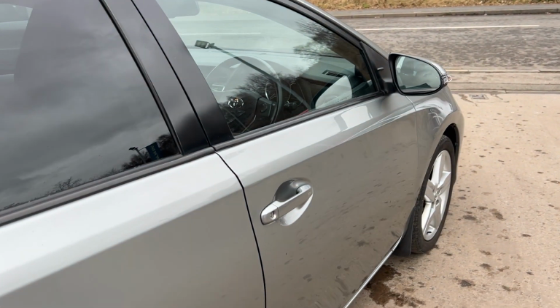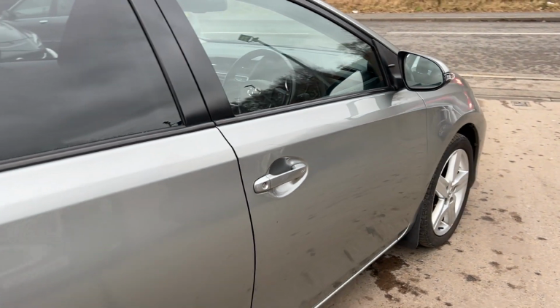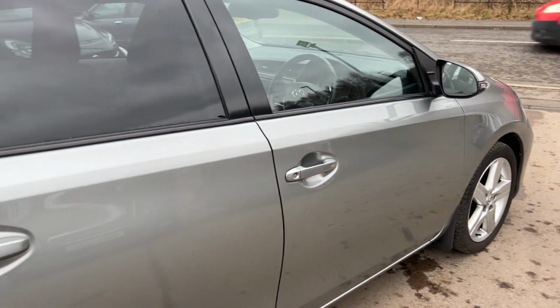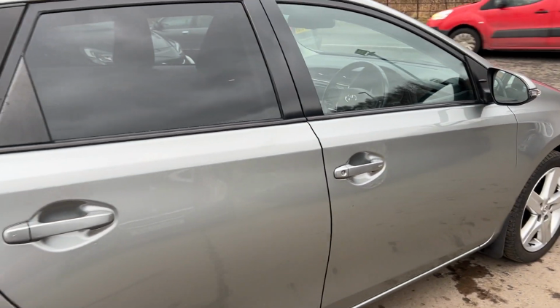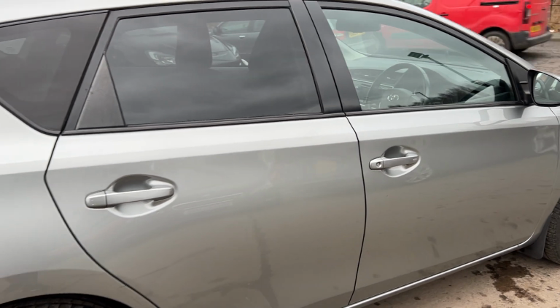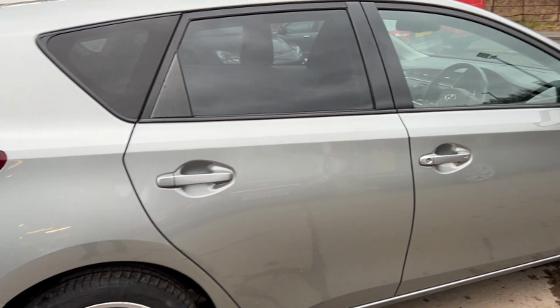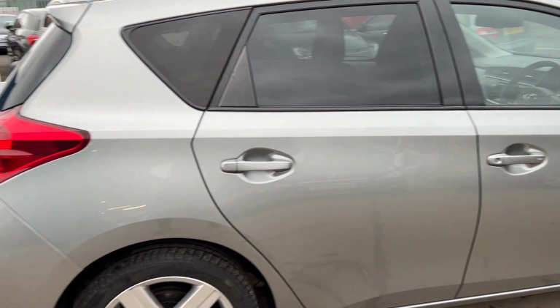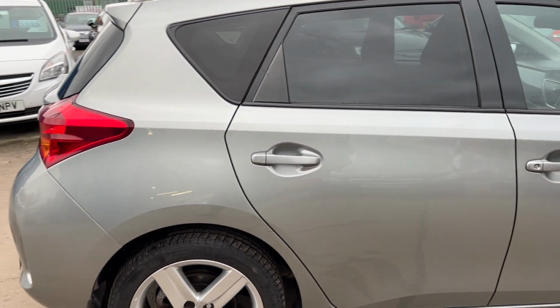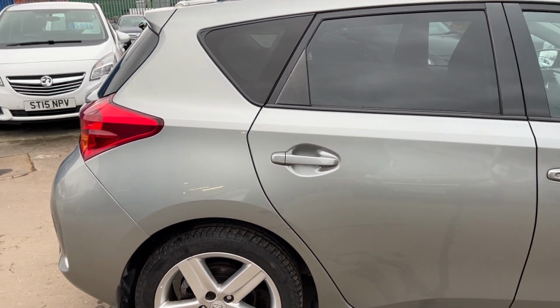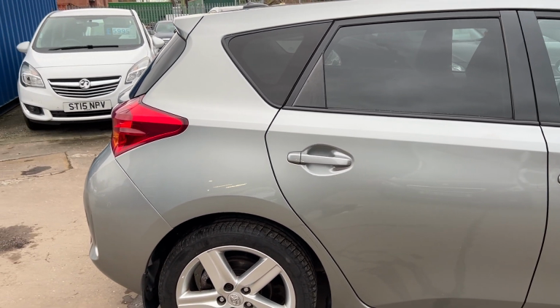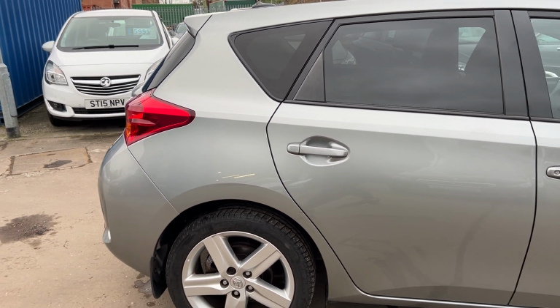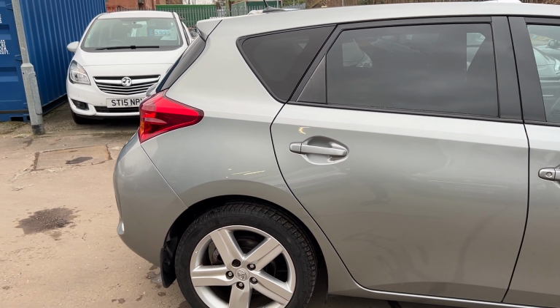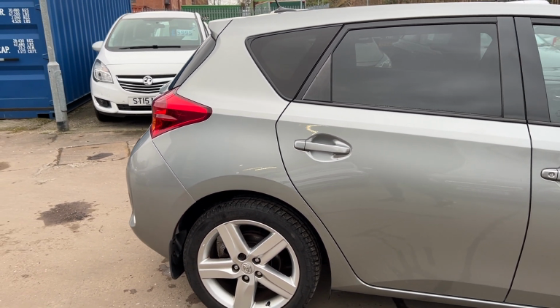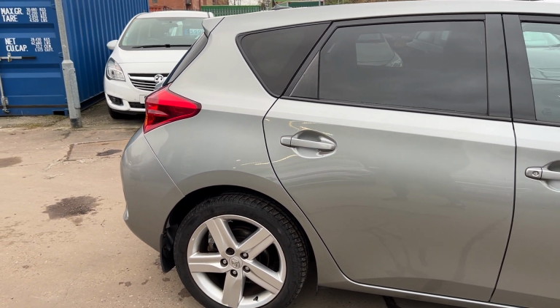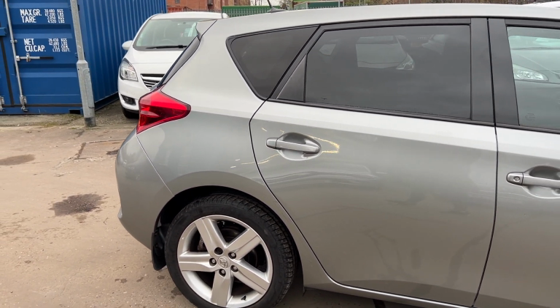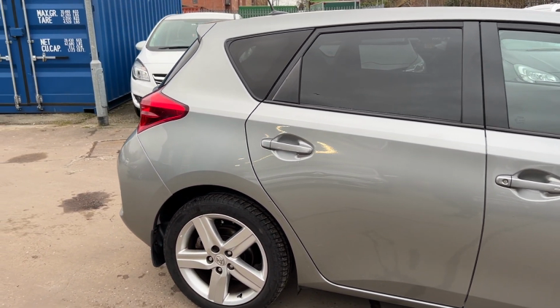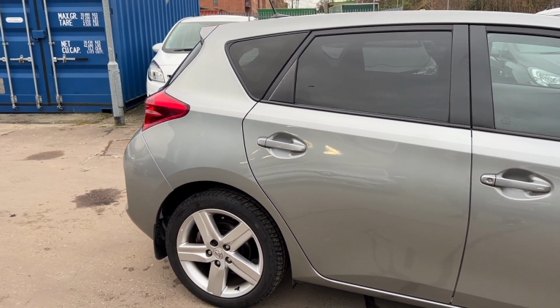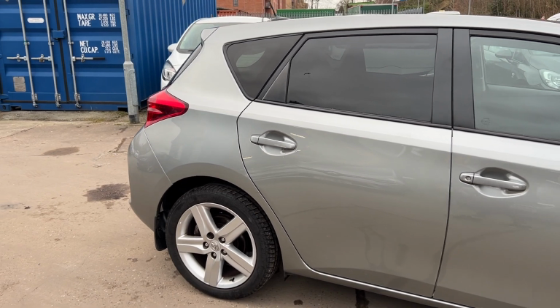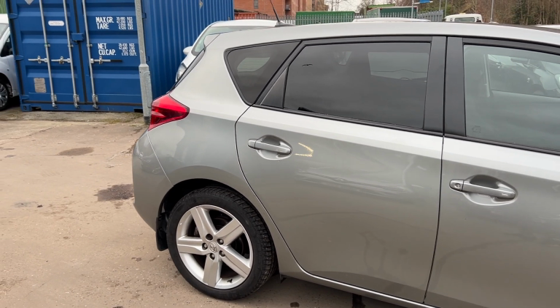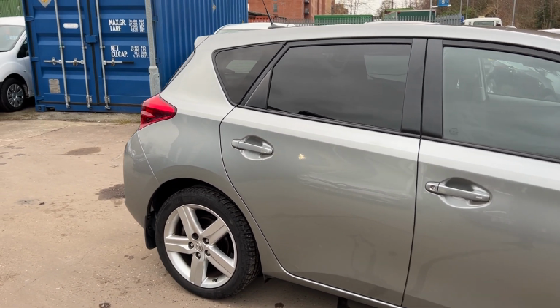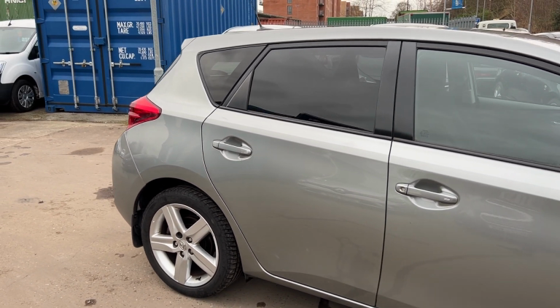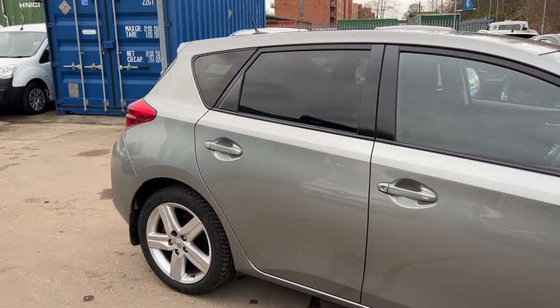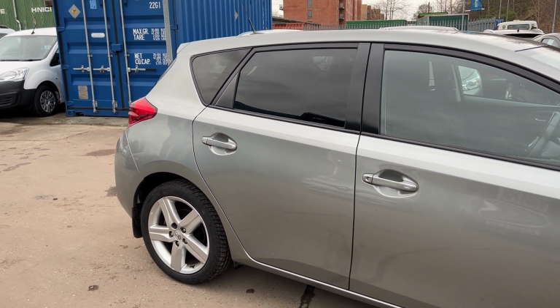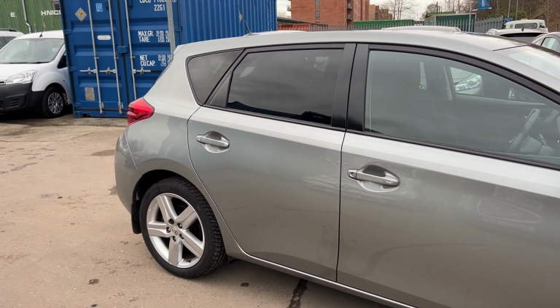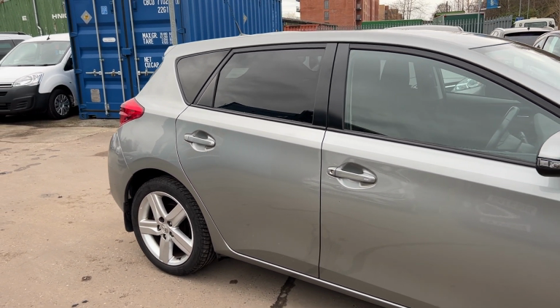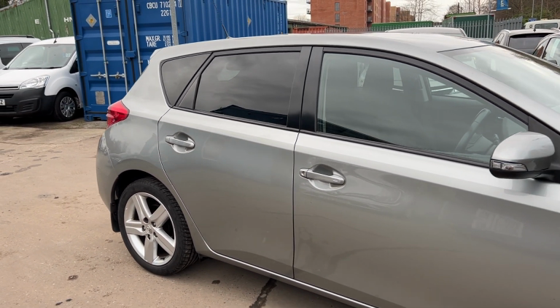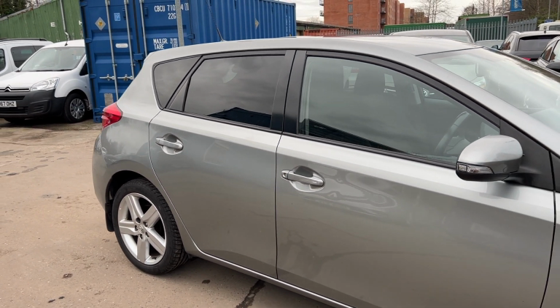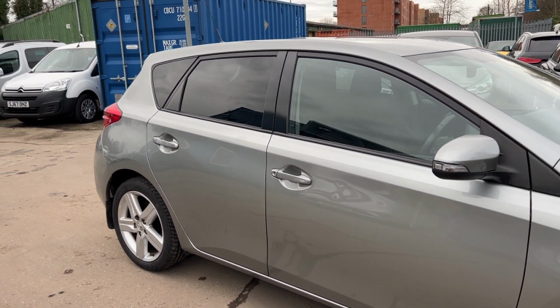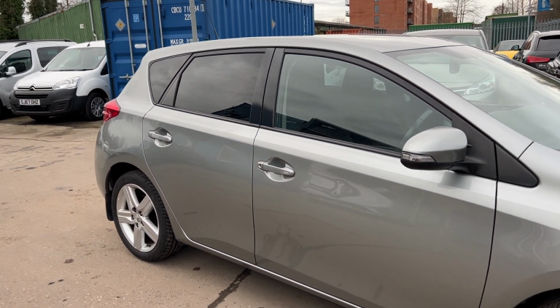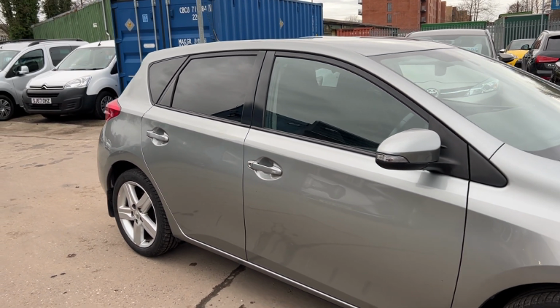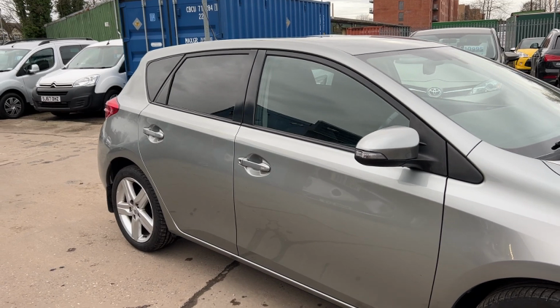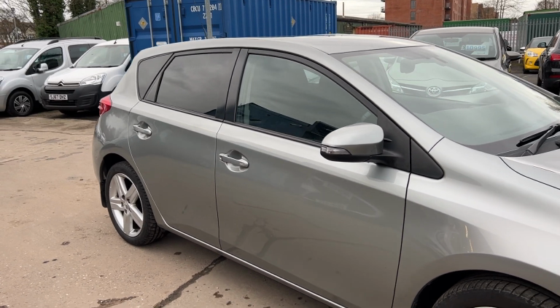We'll MOT and service the car for you when it's sold. Part exchange is welcome and finance is available via our online calculator. The car has been HPI and mileage checked, and we also include a free 12-month AA membership.